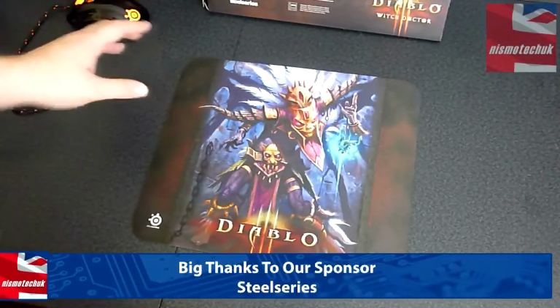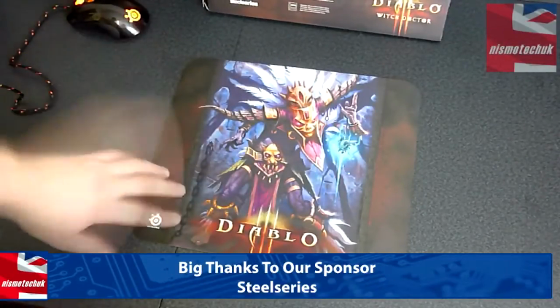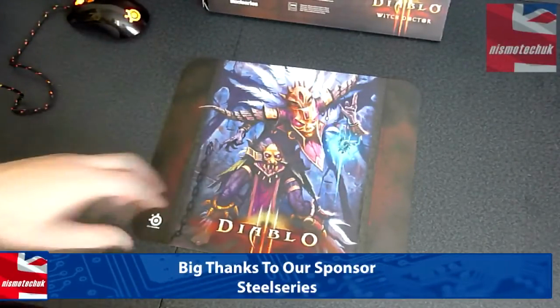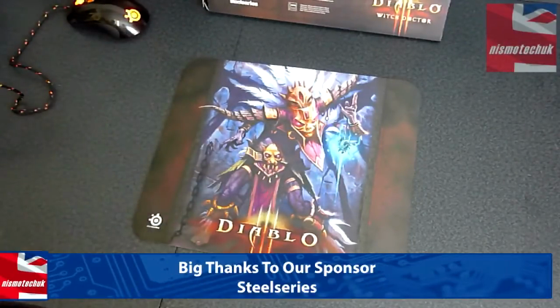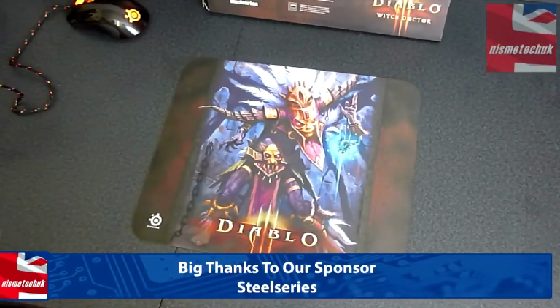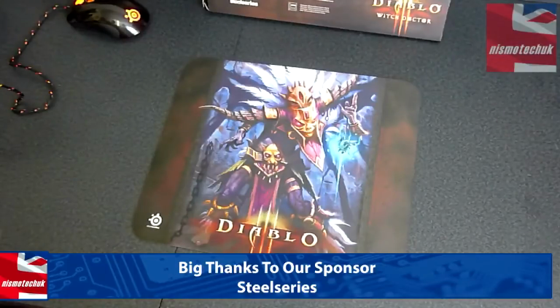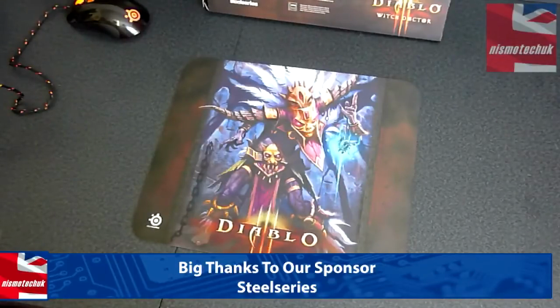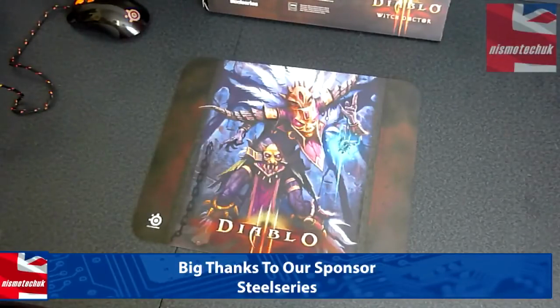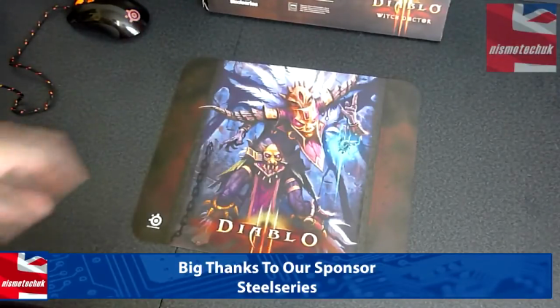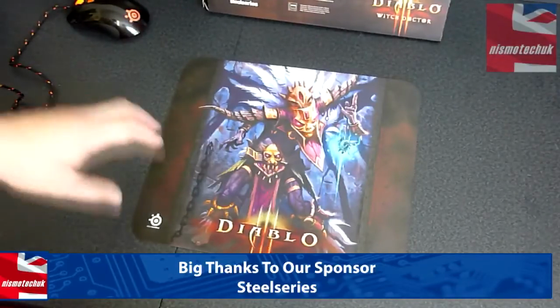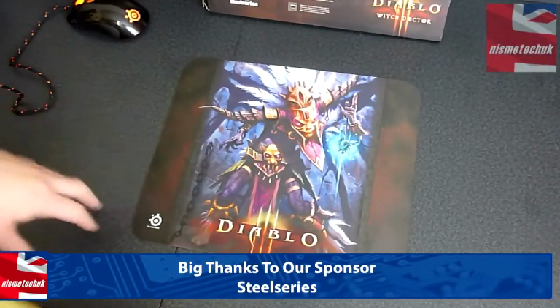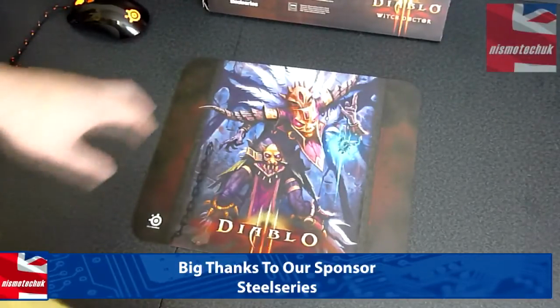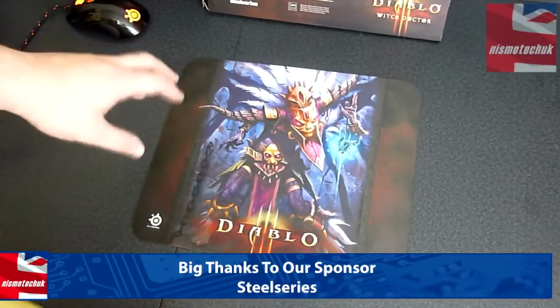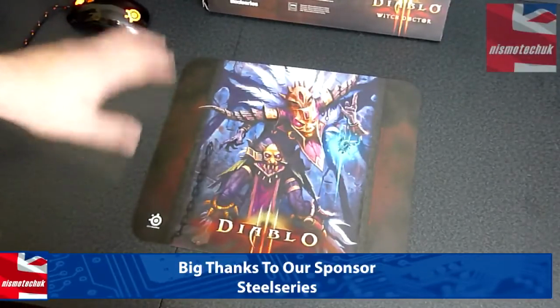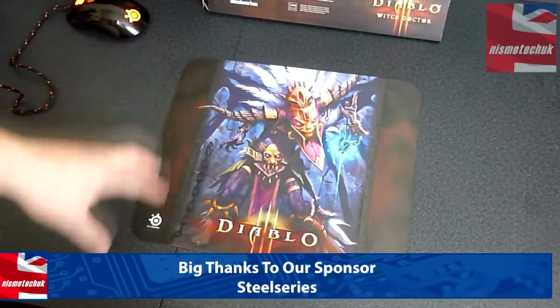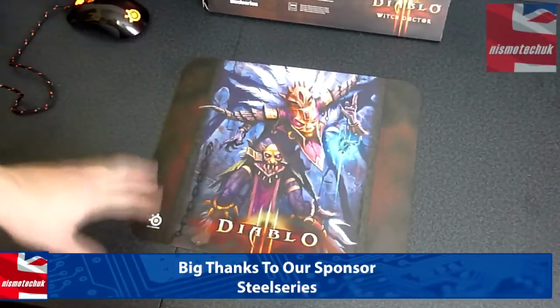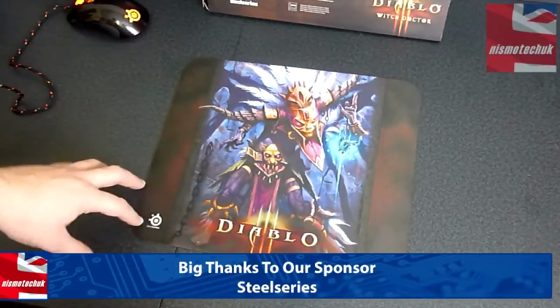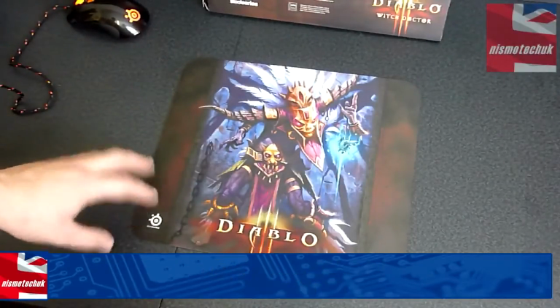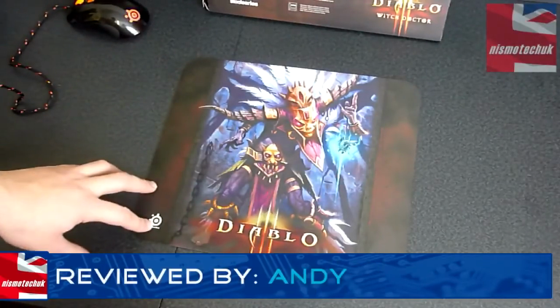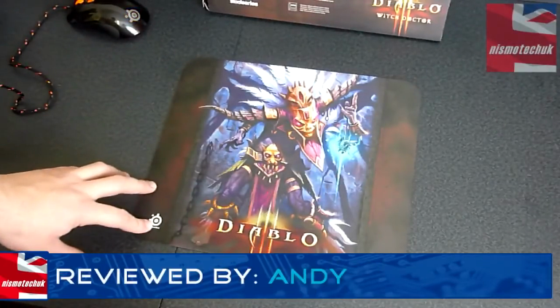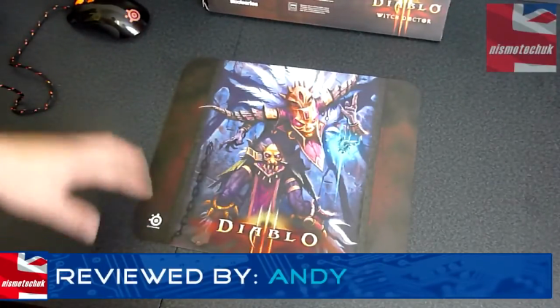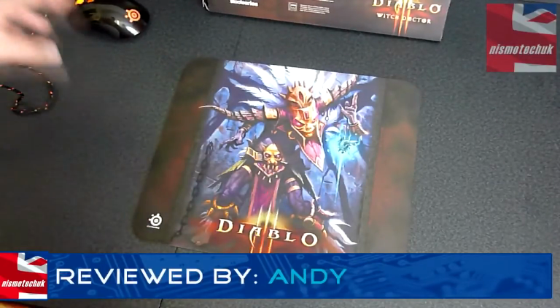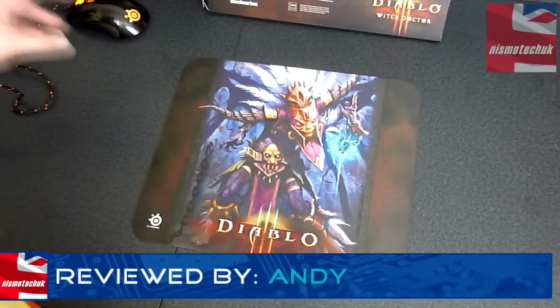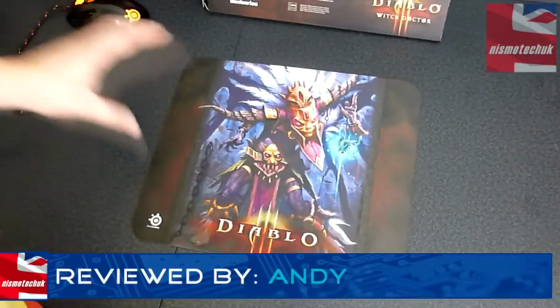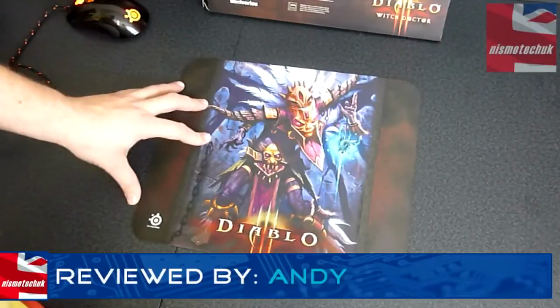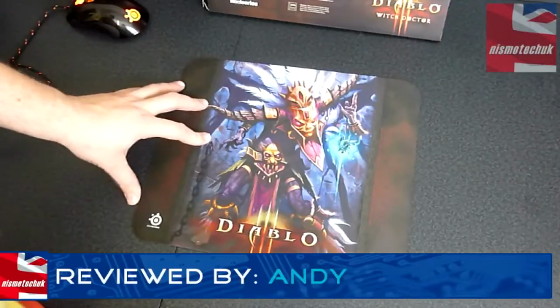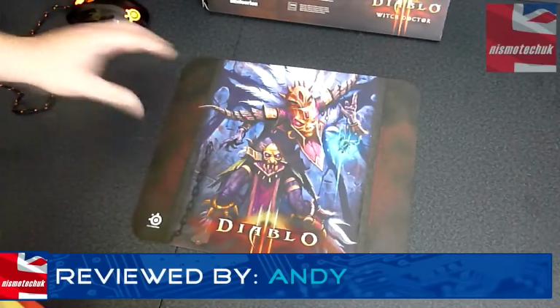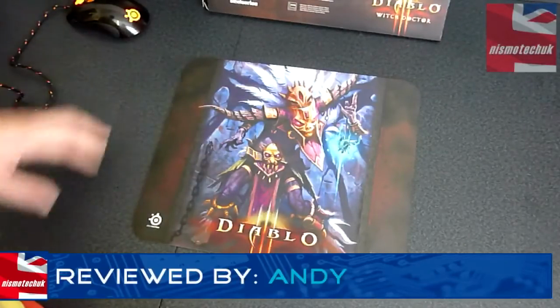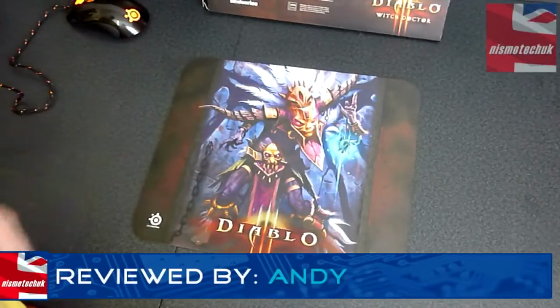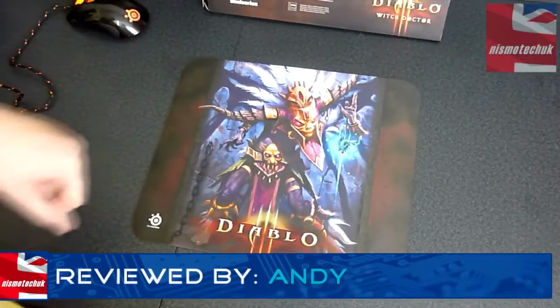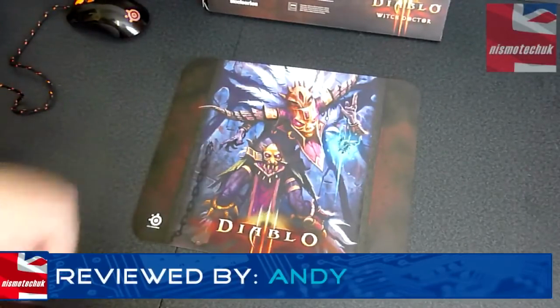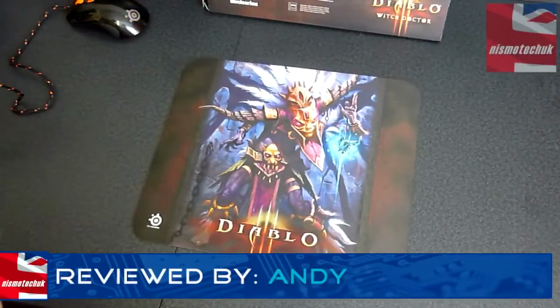And obviously if you are a Diablo fan, then this mouse pad is going to be ideal for you. I want to say a big thank you to SteelSeries for sending this out for this quick look at the actual mouse pad. Hope you liked the review and we'll see you in our next video.